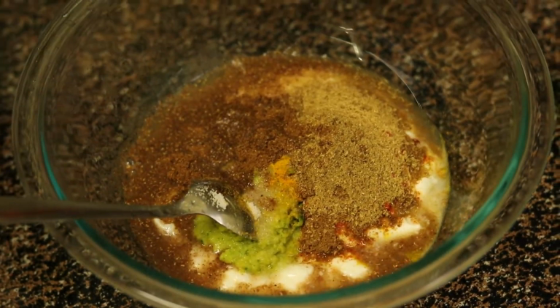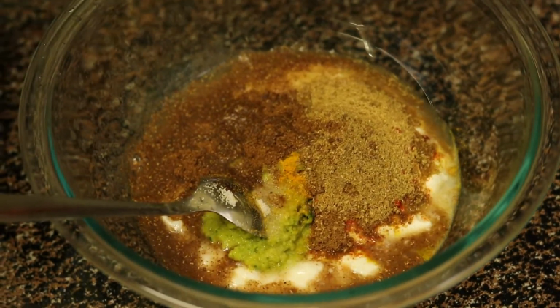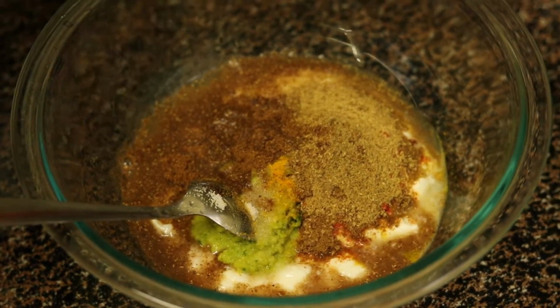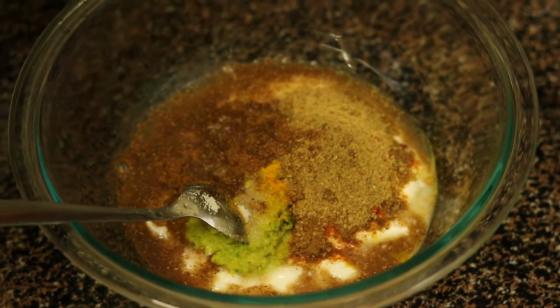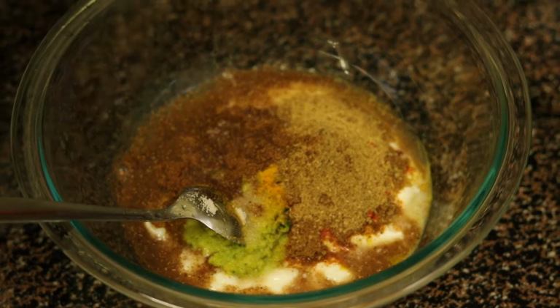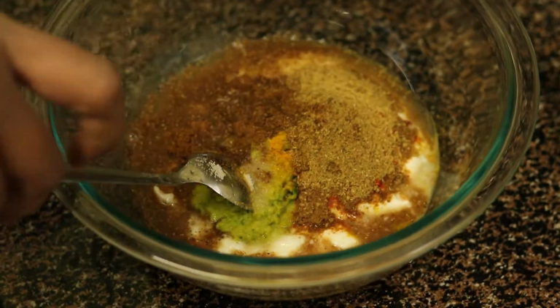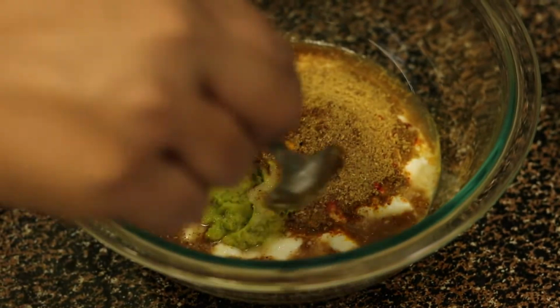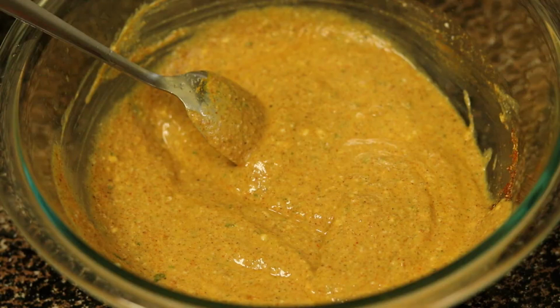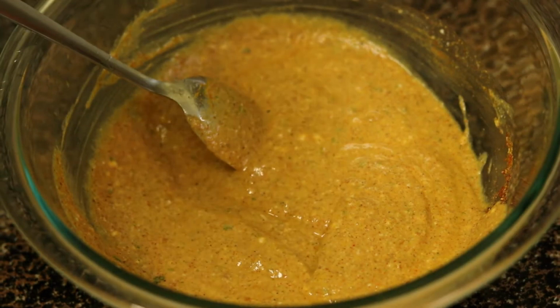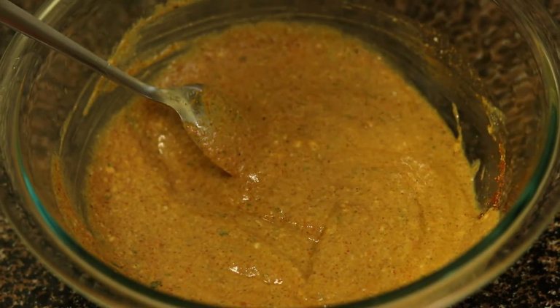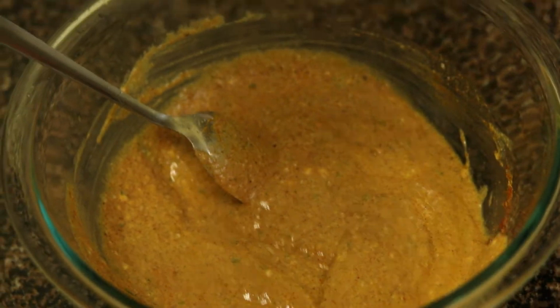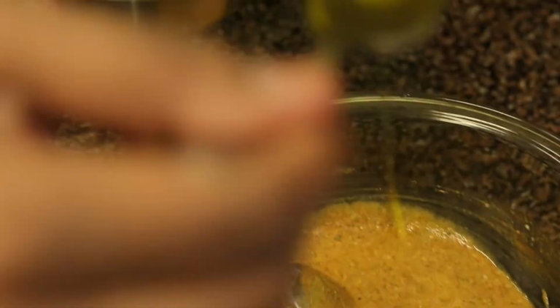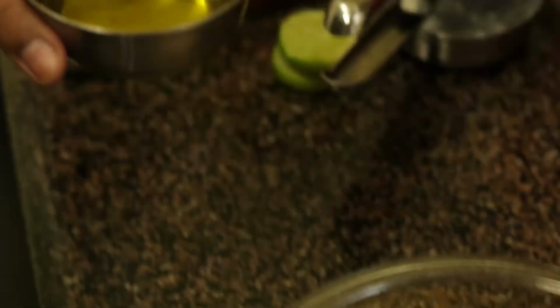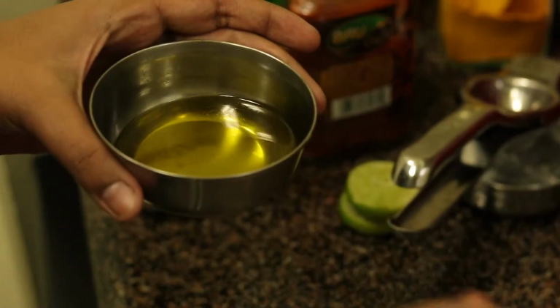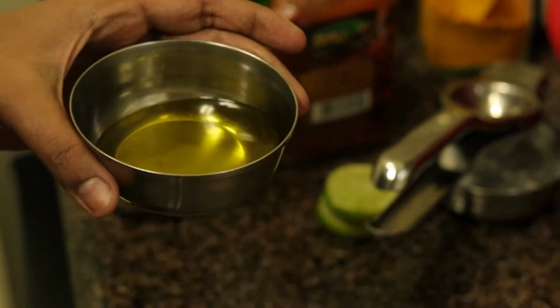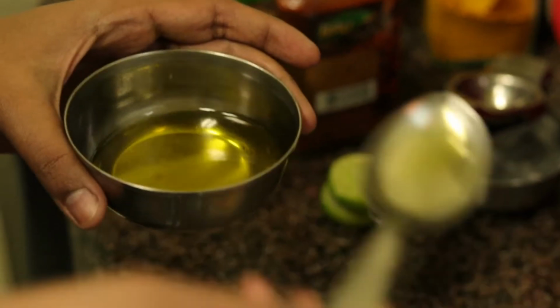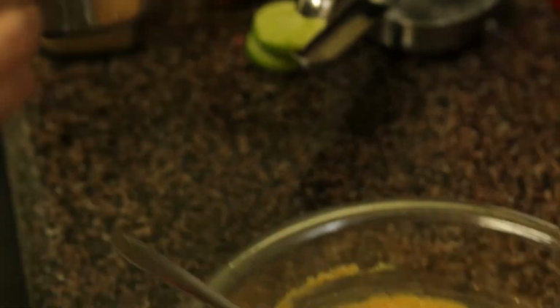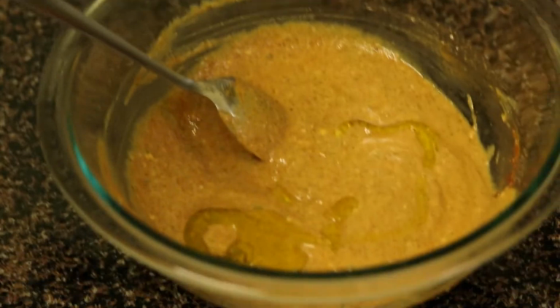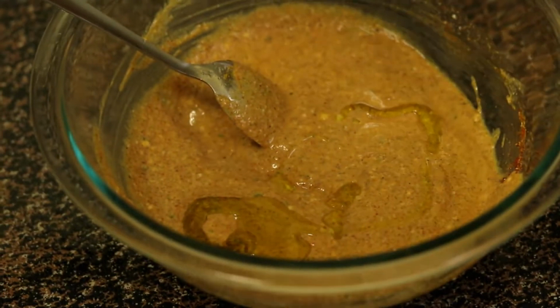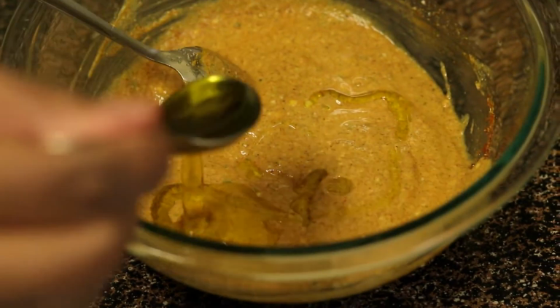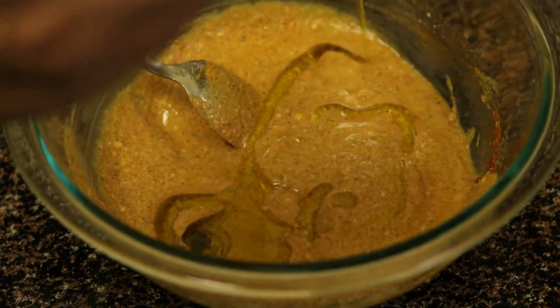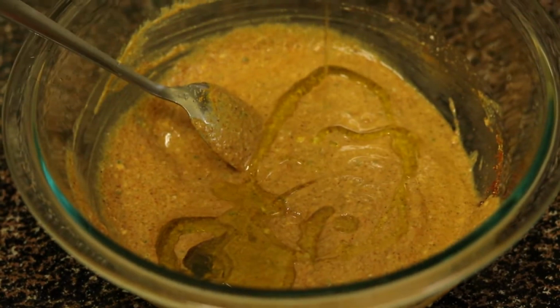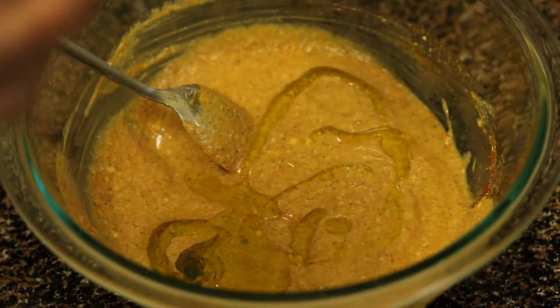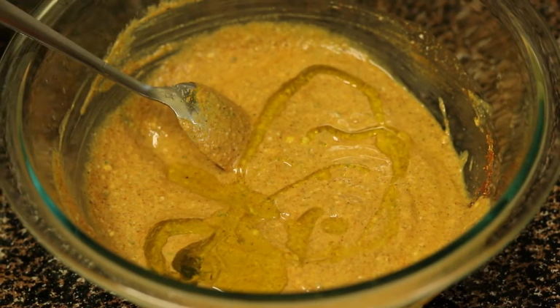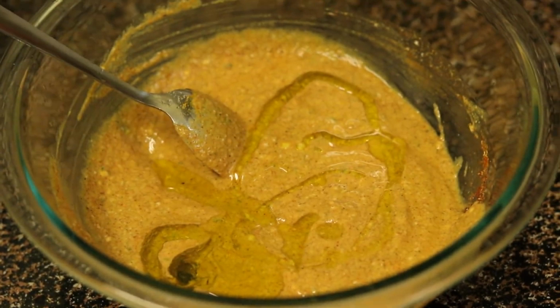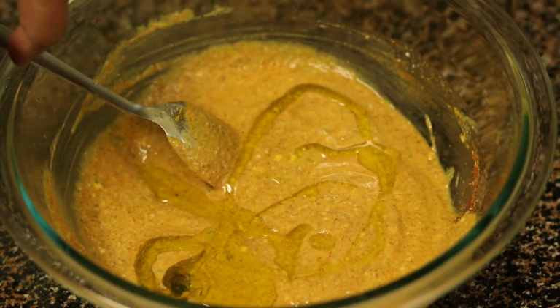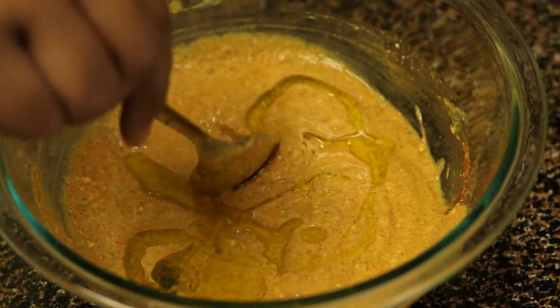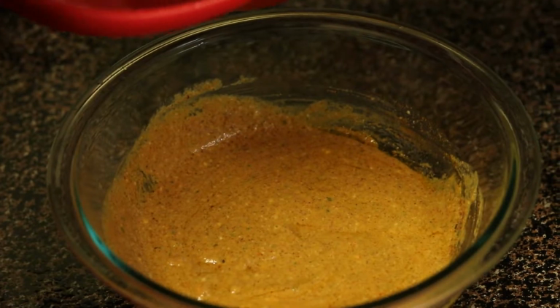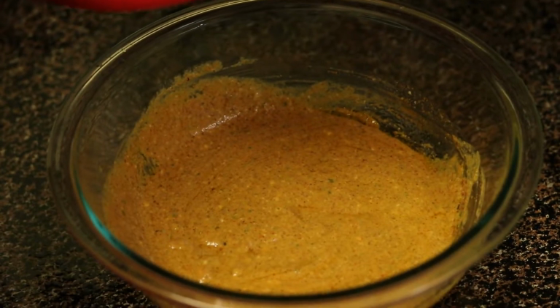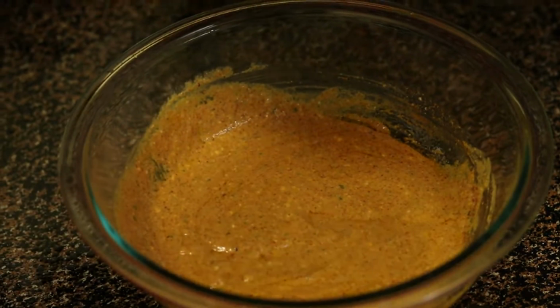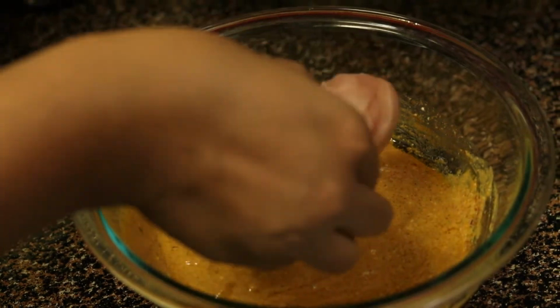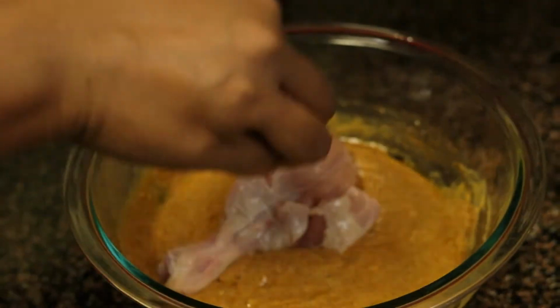Mix the masalas well and check the salt — add more if required. To this, I am adding 1-2 tsp of oil. By adding oil, it gives a nice texture to the chicken once it is cooked.